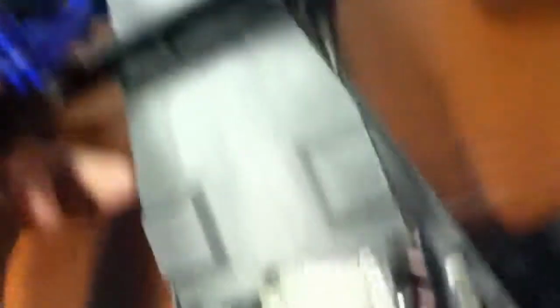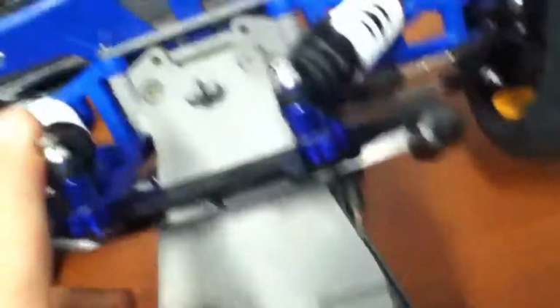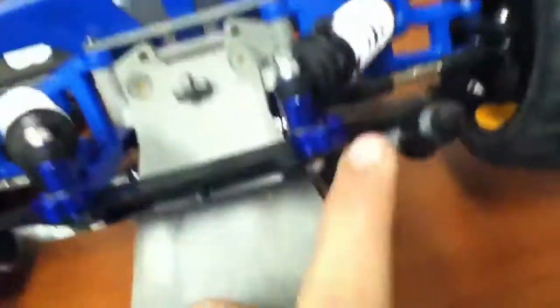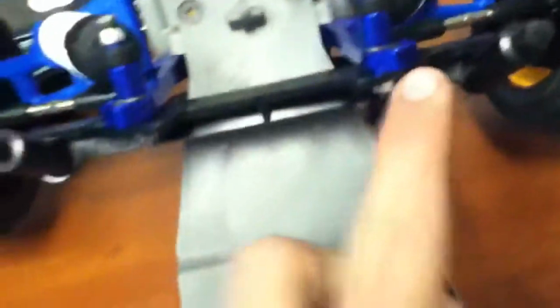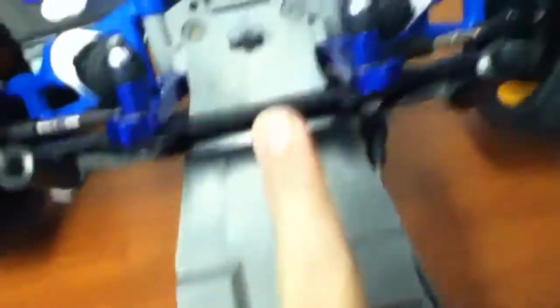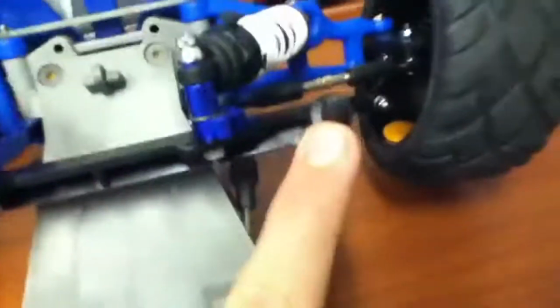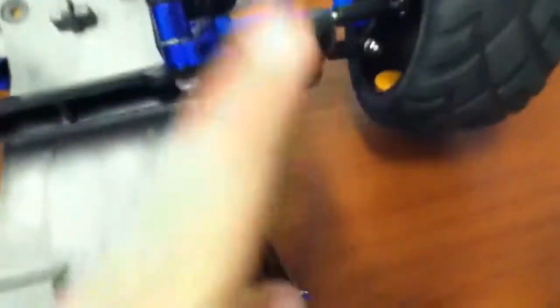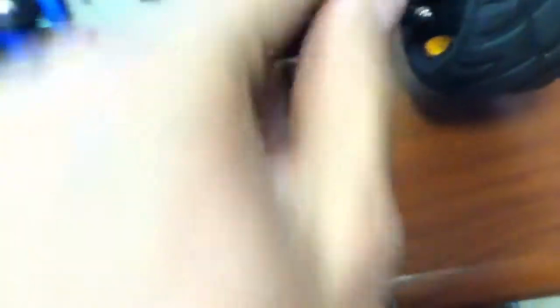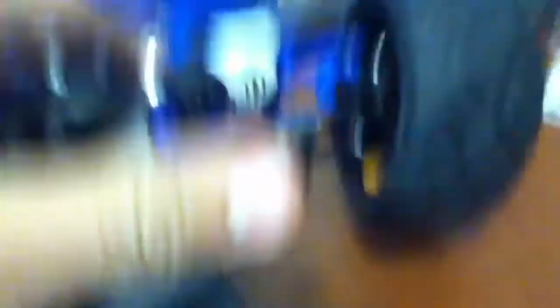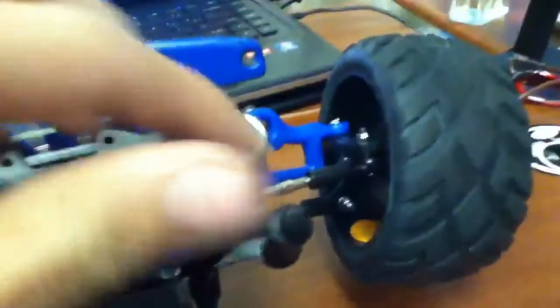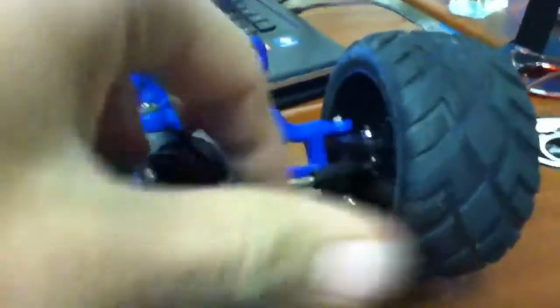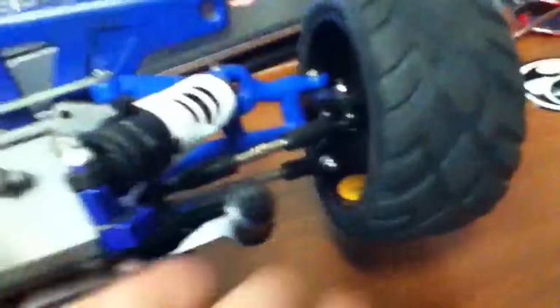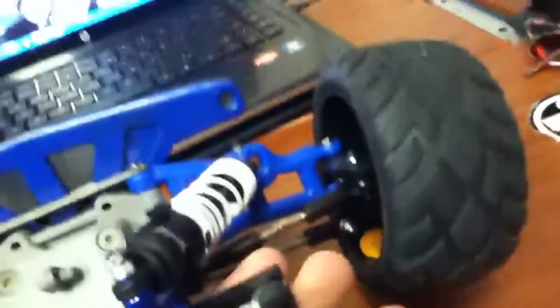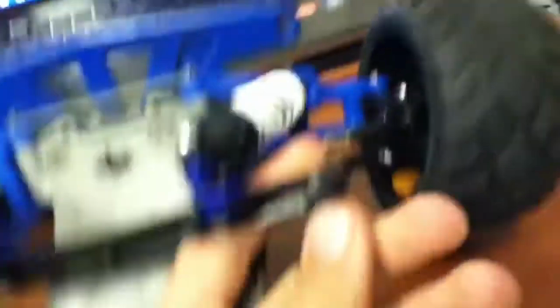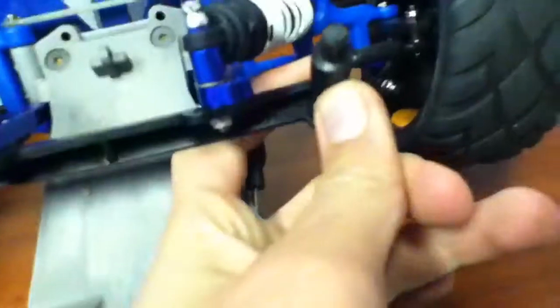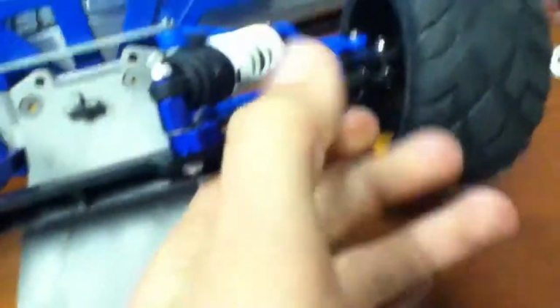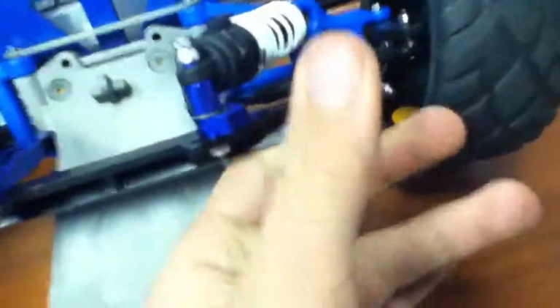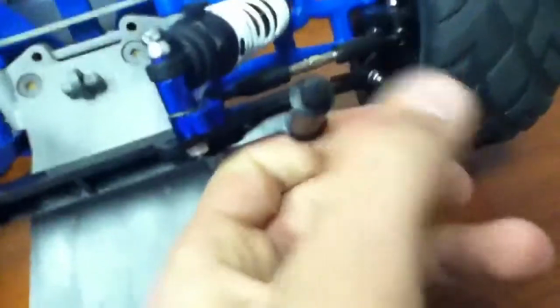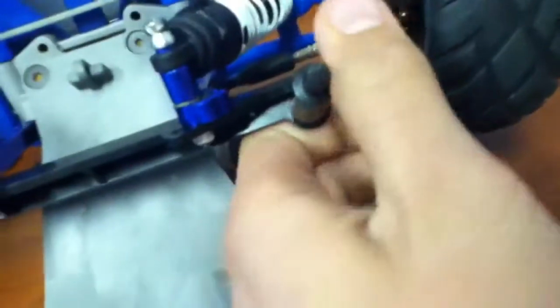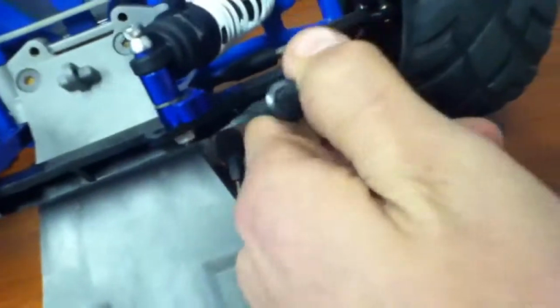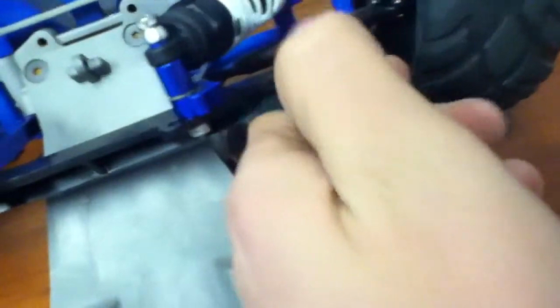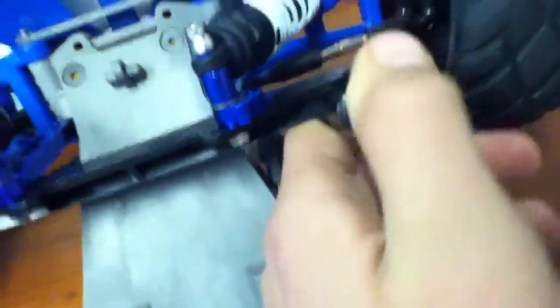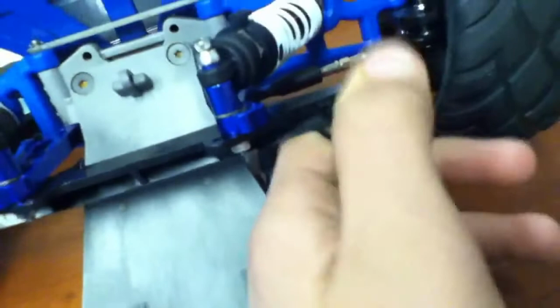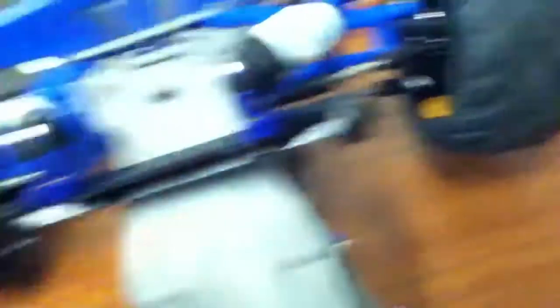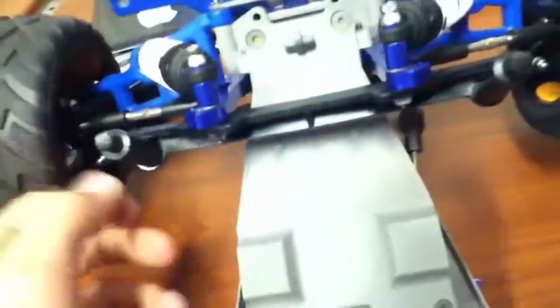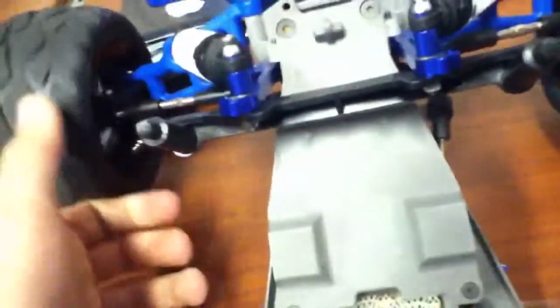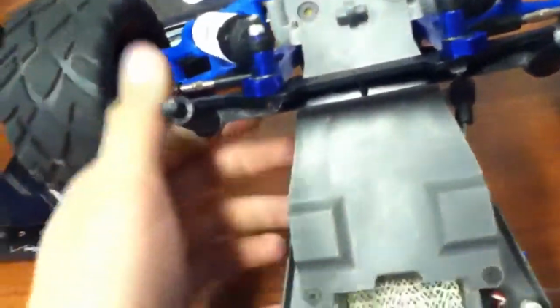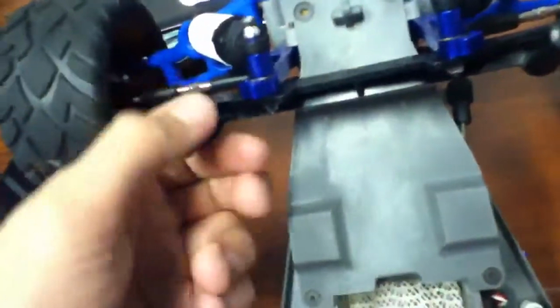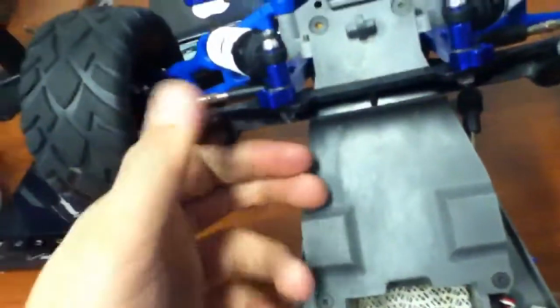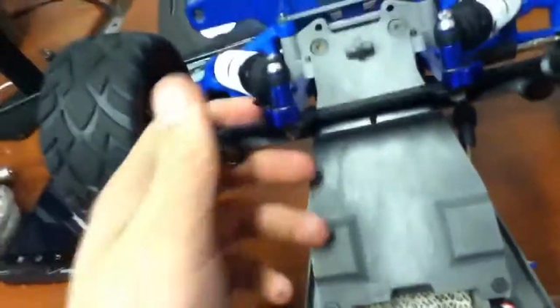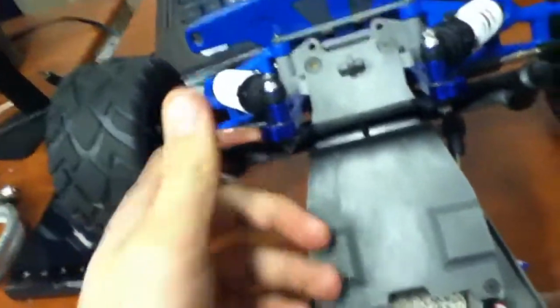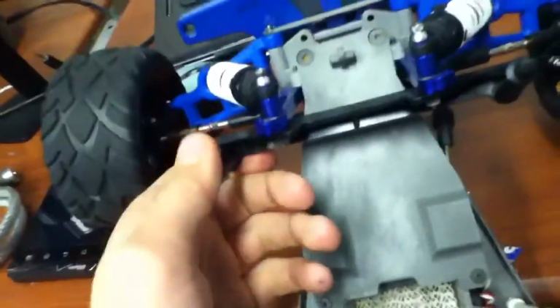If you get the aluminum shock tower but still have the stock one, use the stock one because it's more flexible. The aluminum bends the posts, while the stock one will just flex and return, which is better.